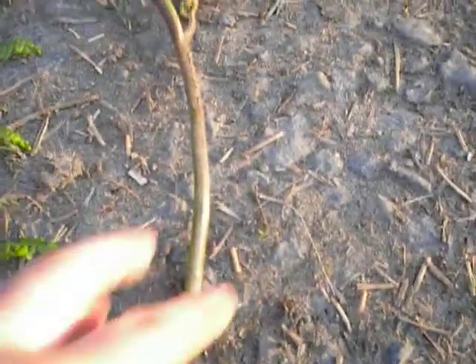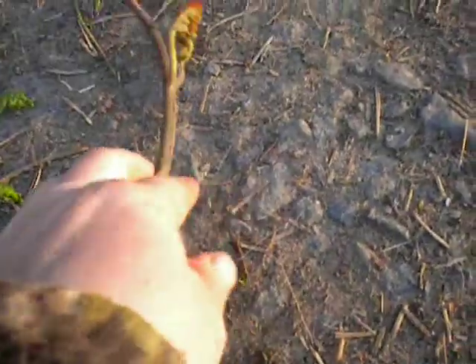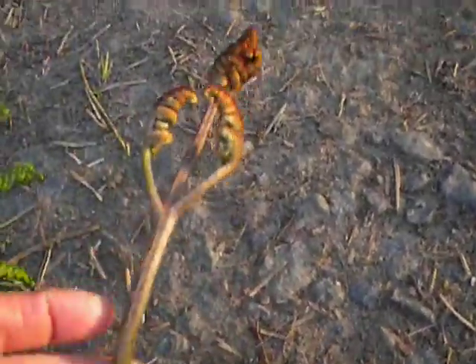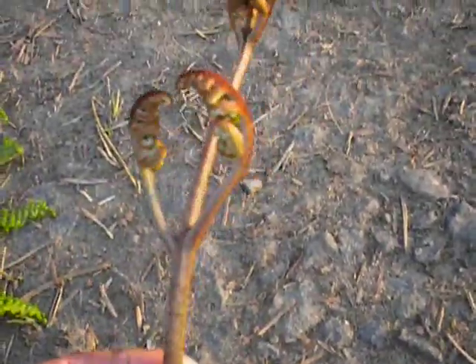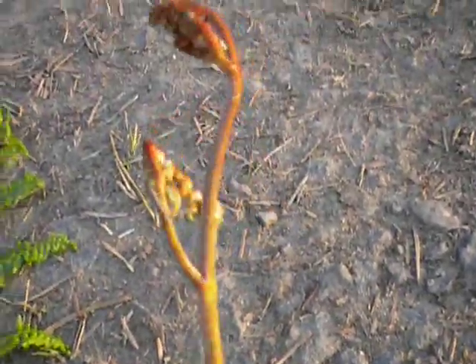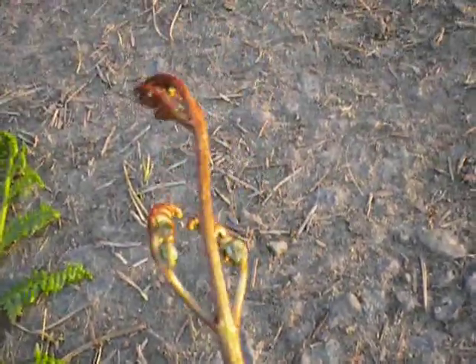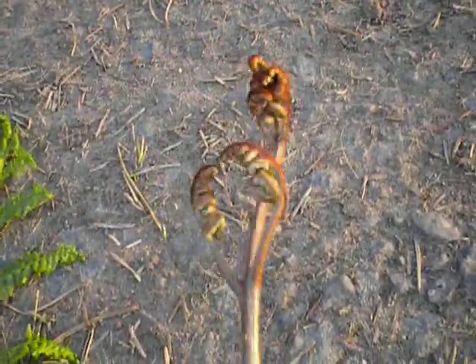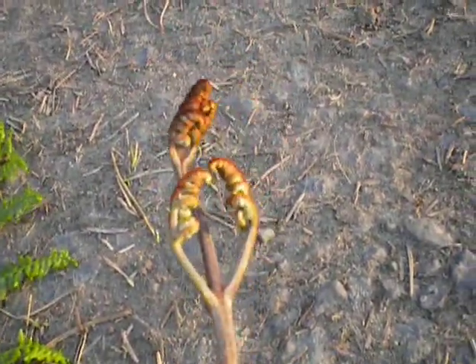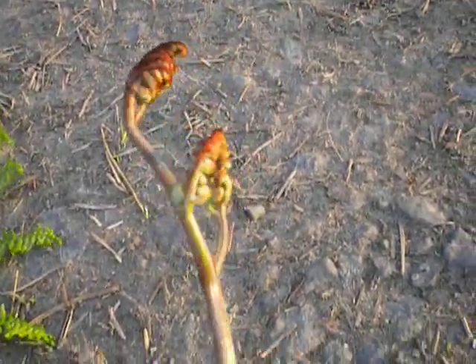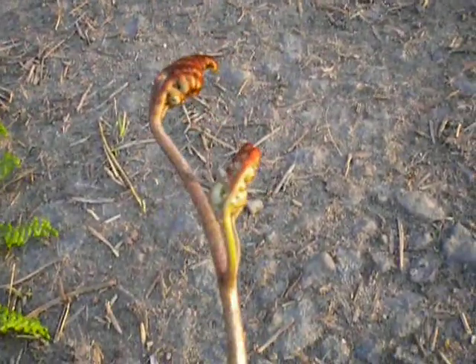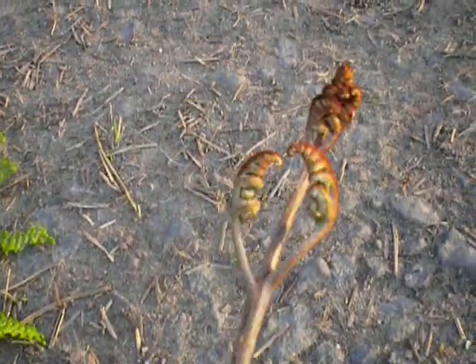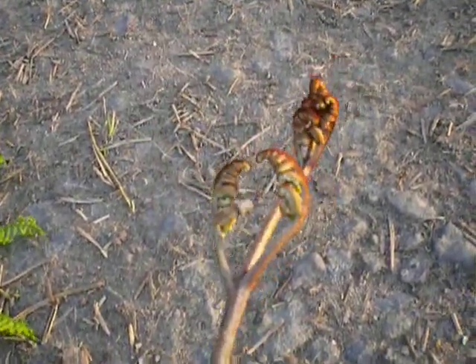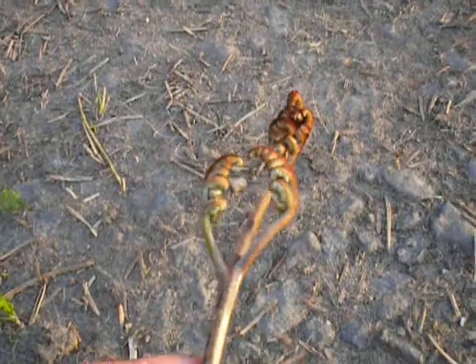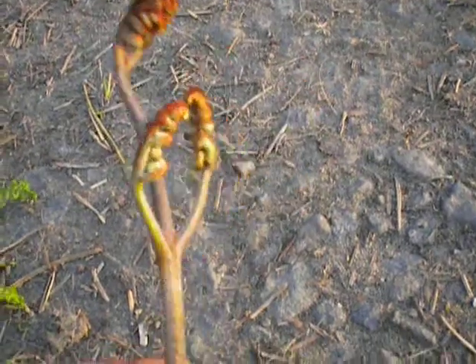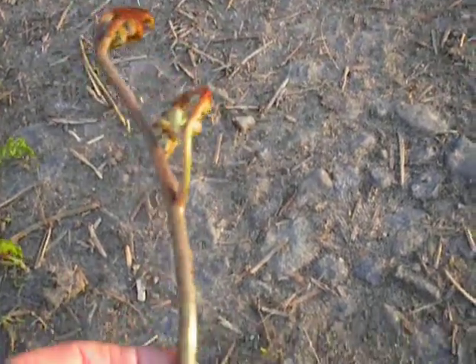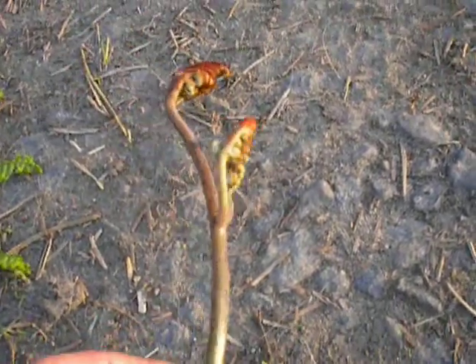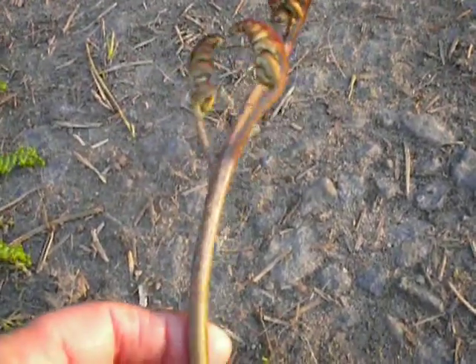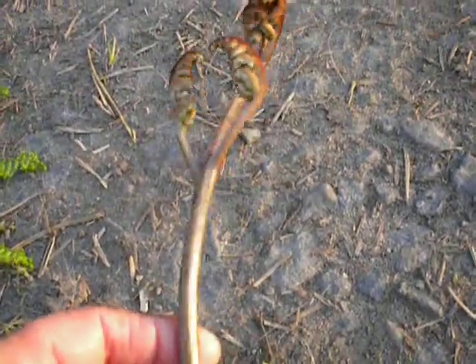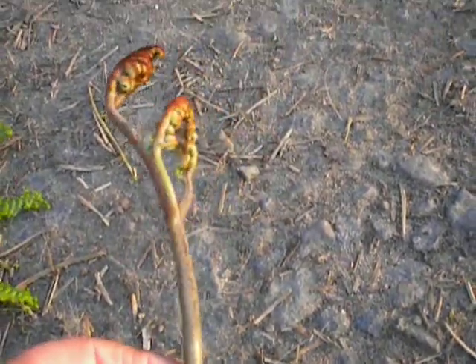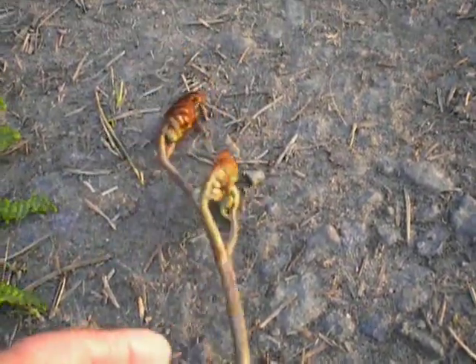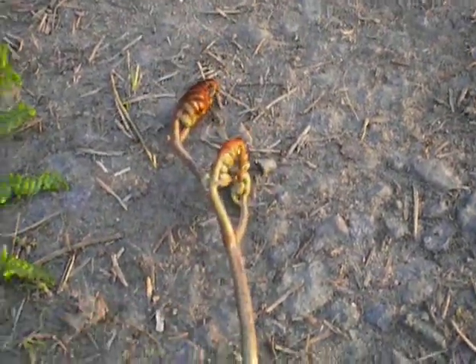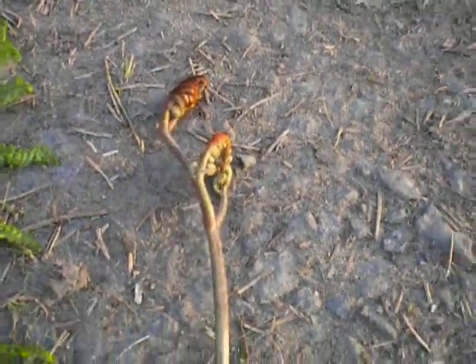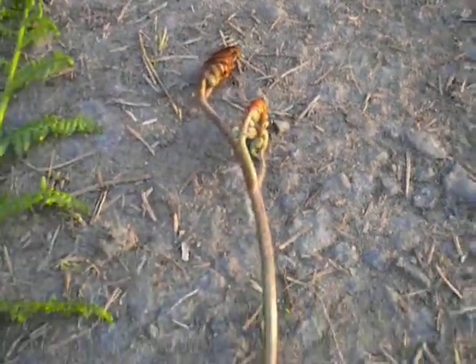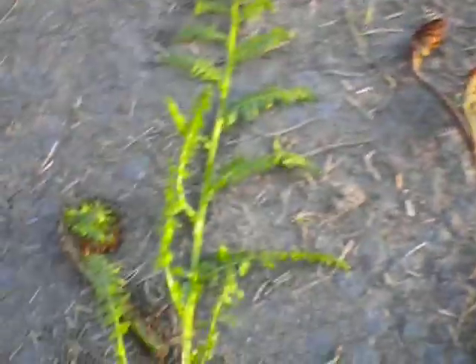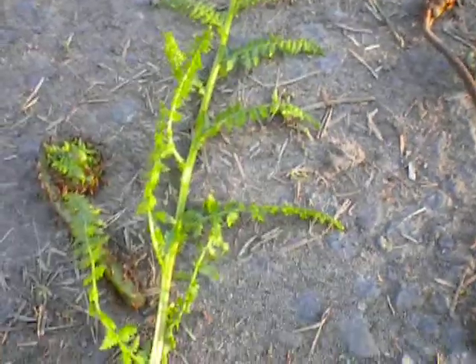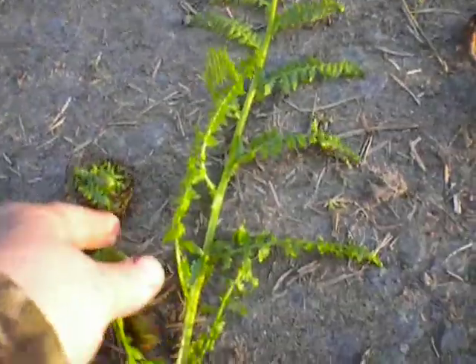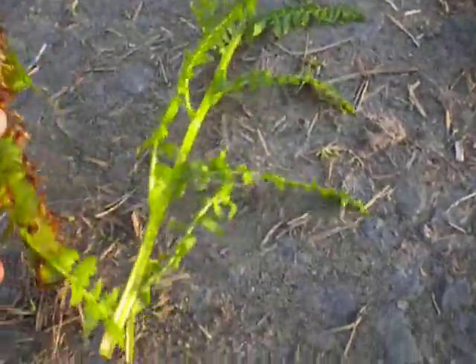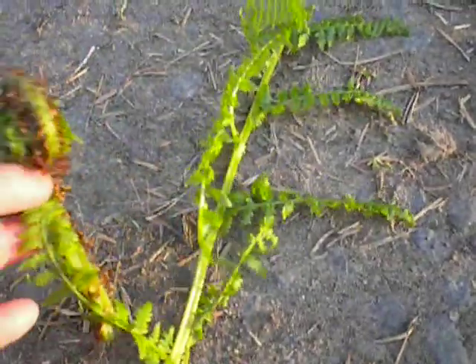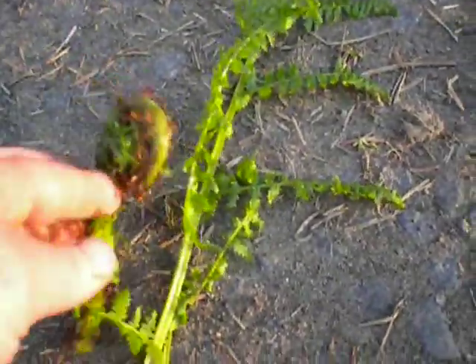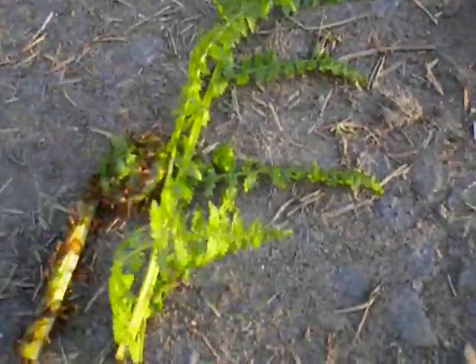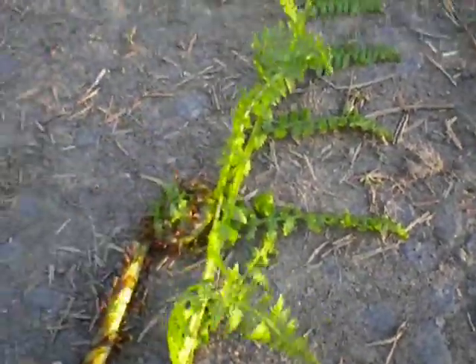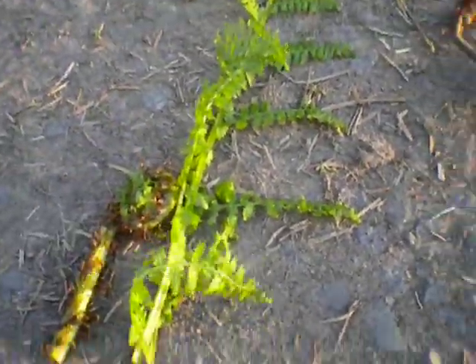This is a bracken fern. Some people call that a fiddlehead — I was told it was a fiddlehead. The natives ate it, but they were also poisonous. So you want to pick the right one. You want to pick the lady fern, which is completely edible.